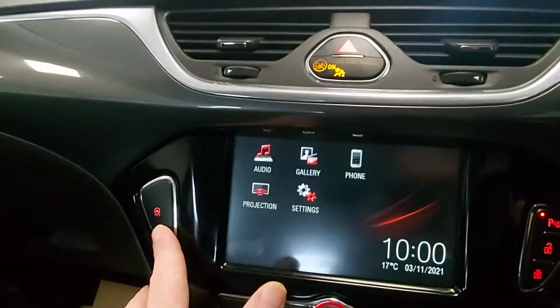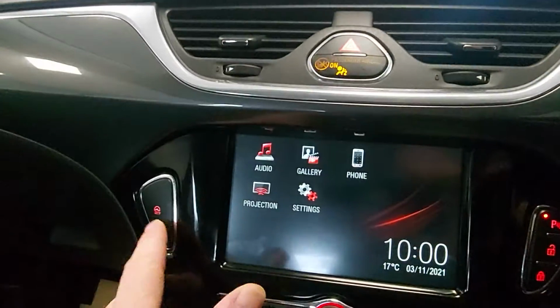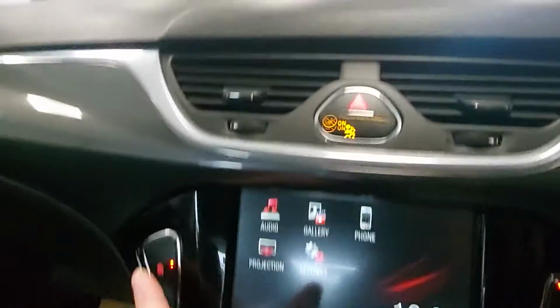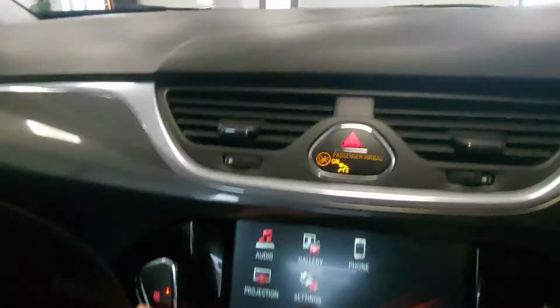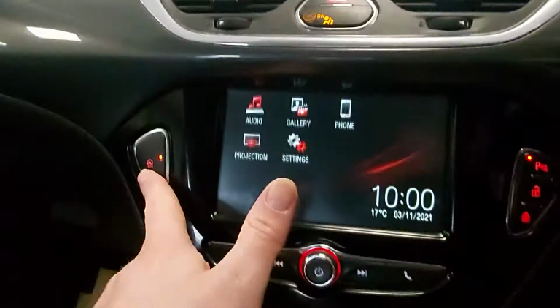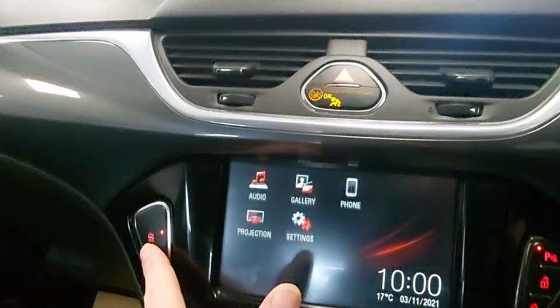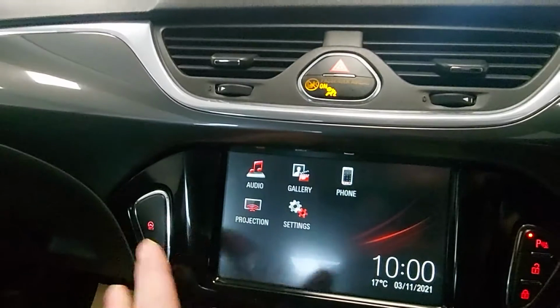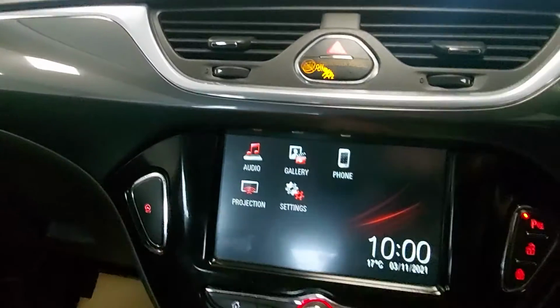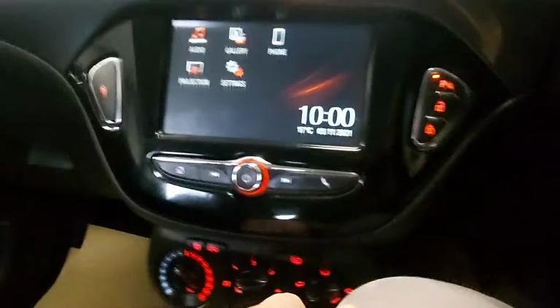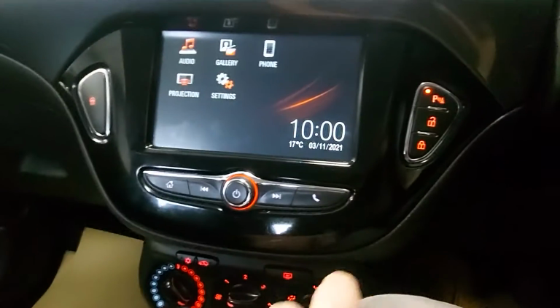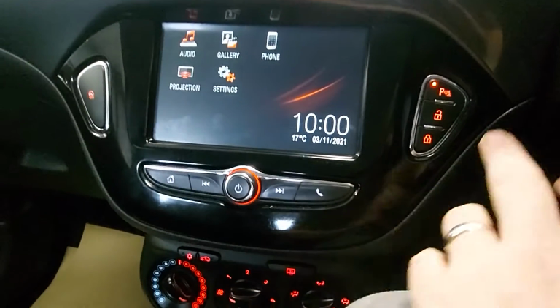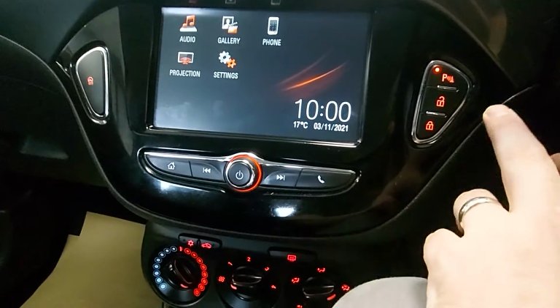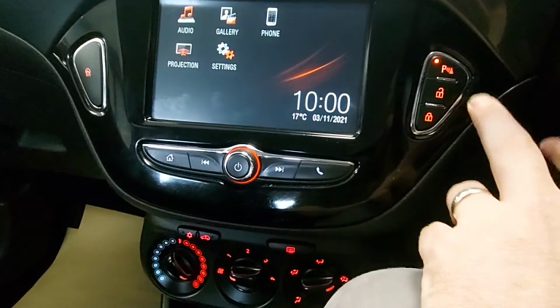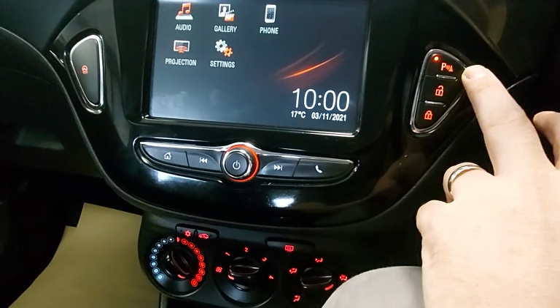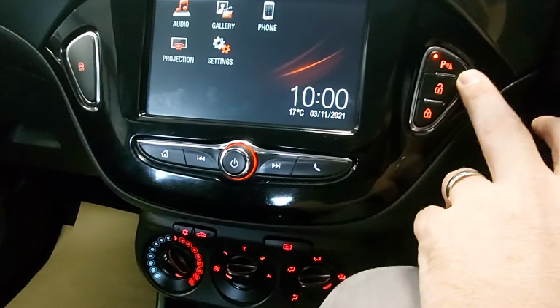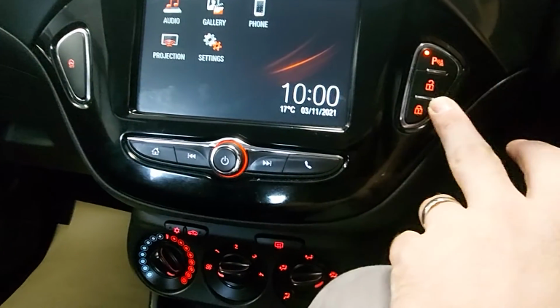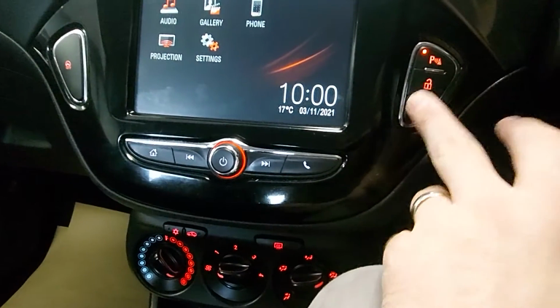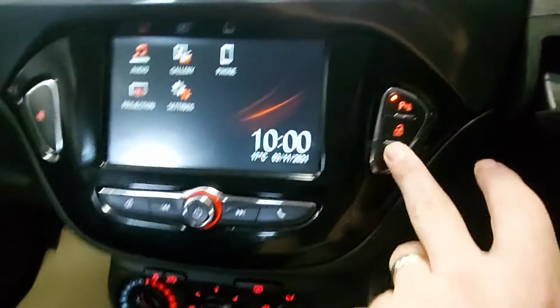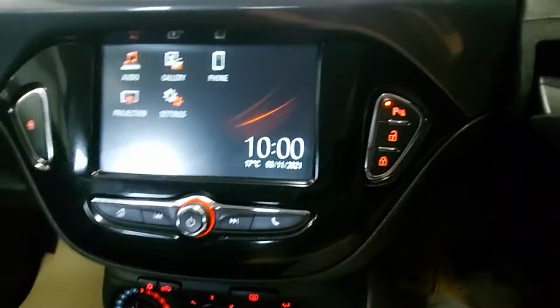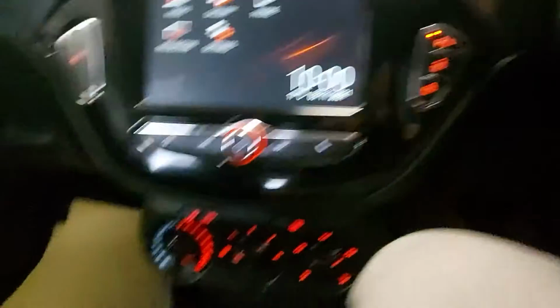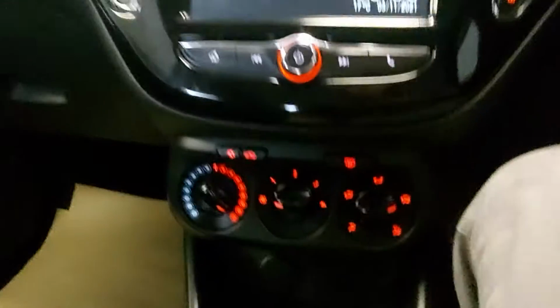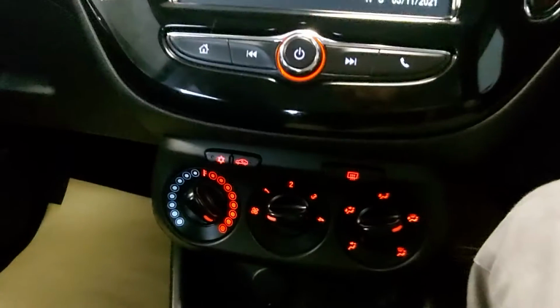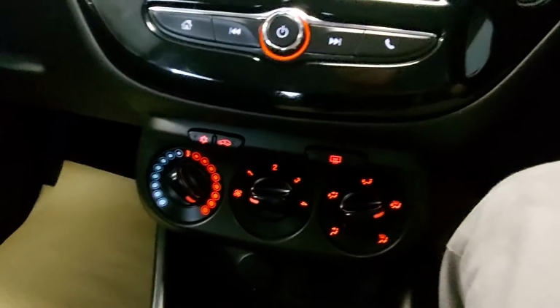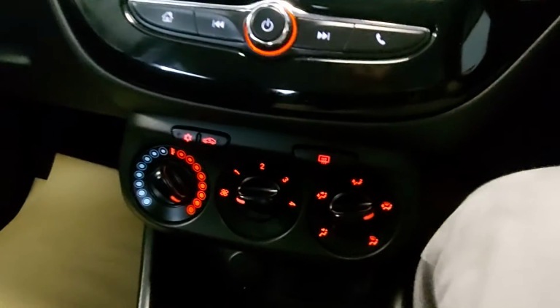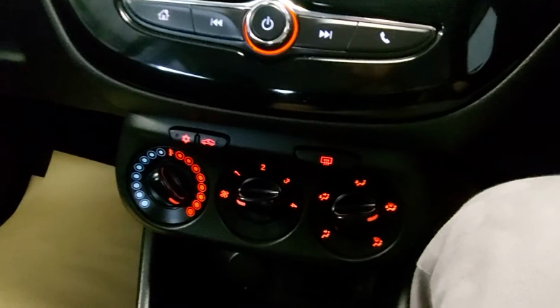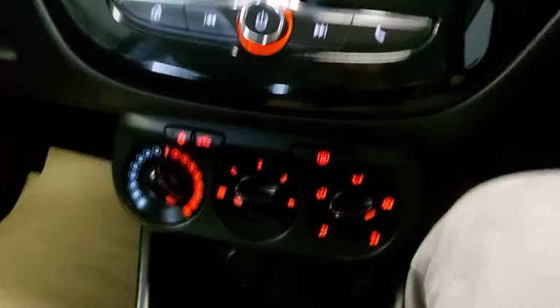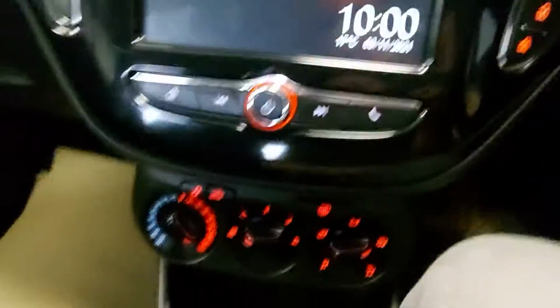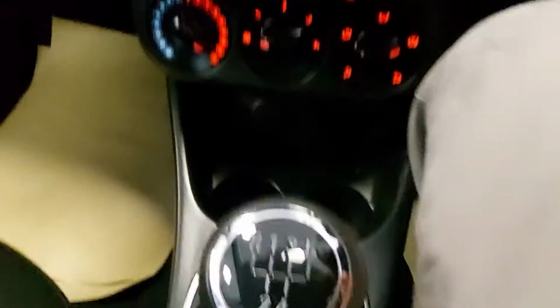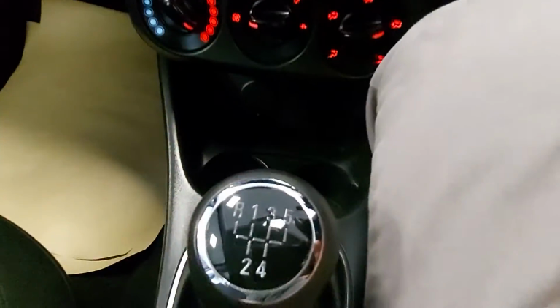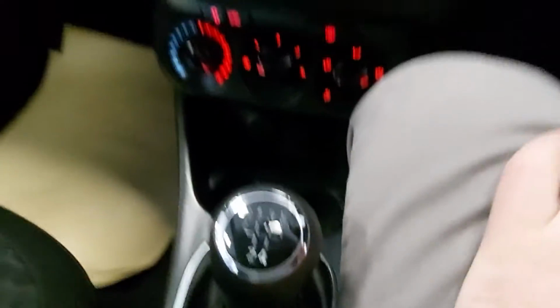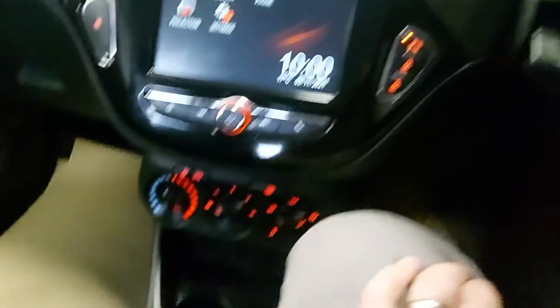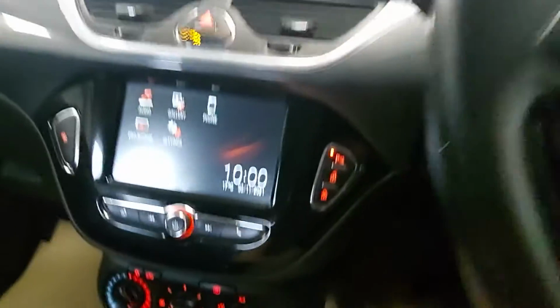The steering is nice and light, and you can press a button to make it even lighter. You've also got parking sensors, air conditioning, and a five-speed gearbox.